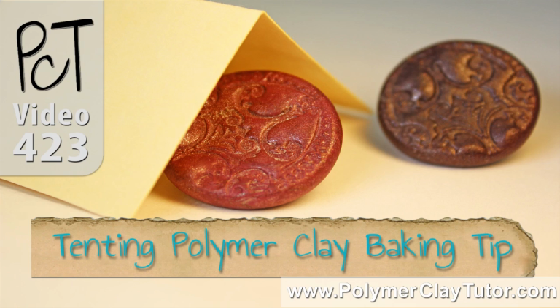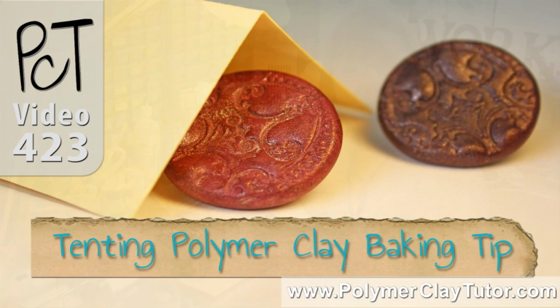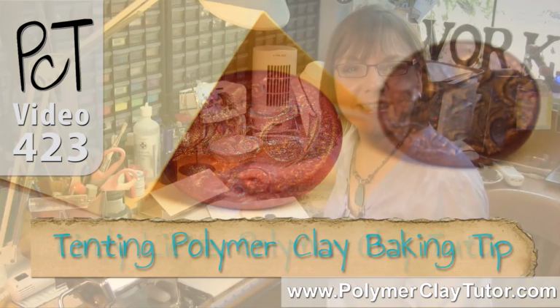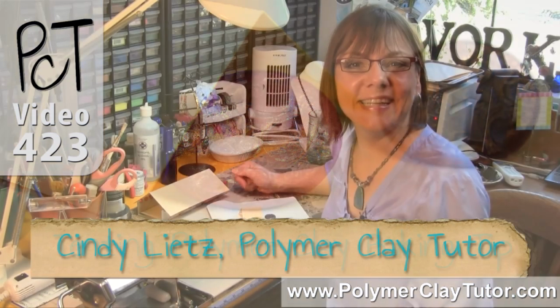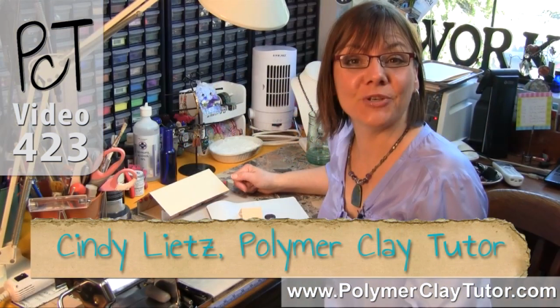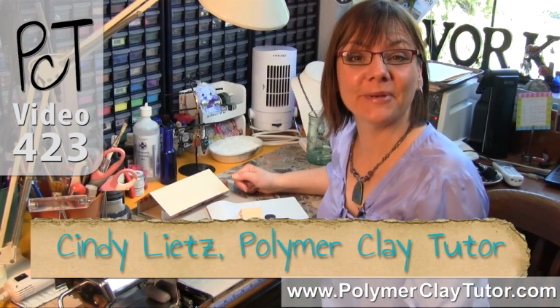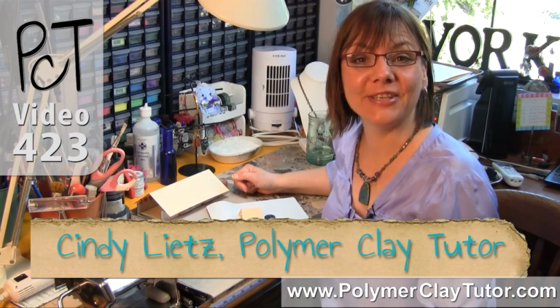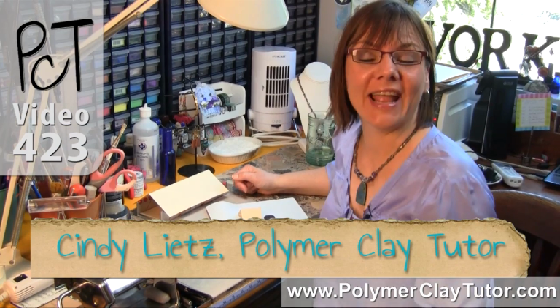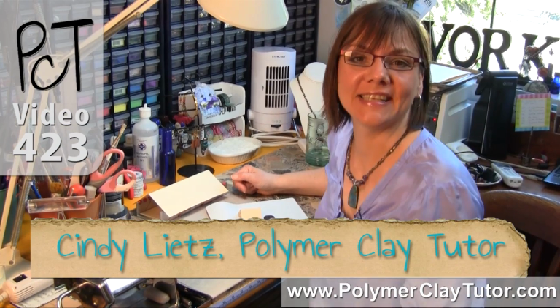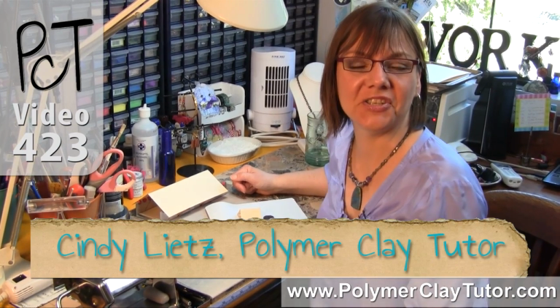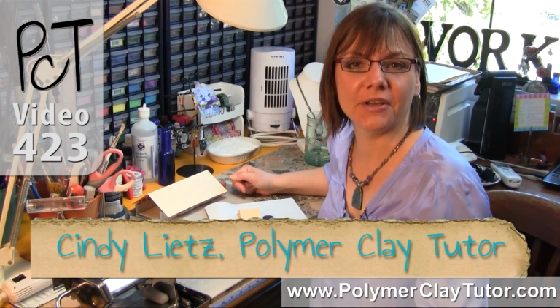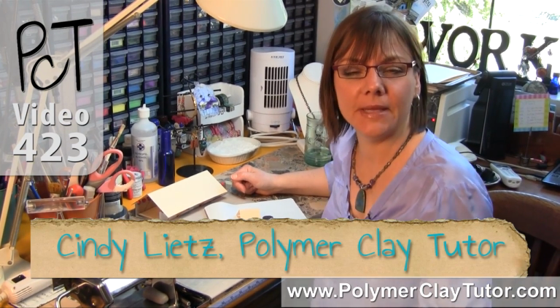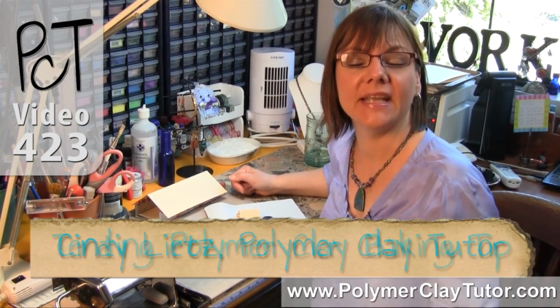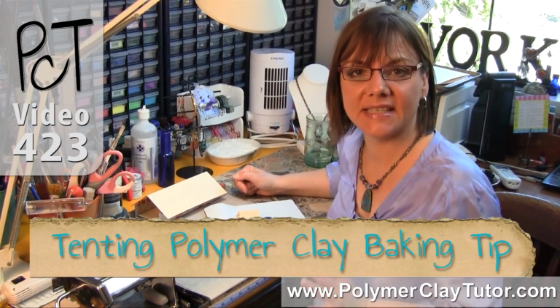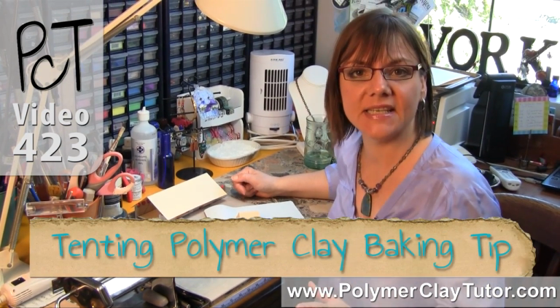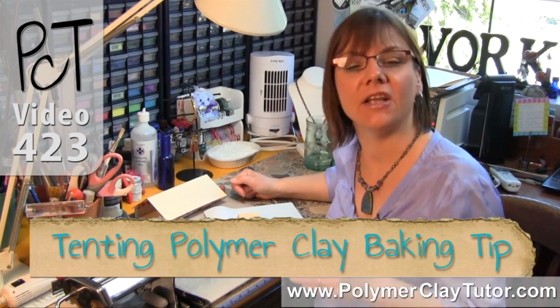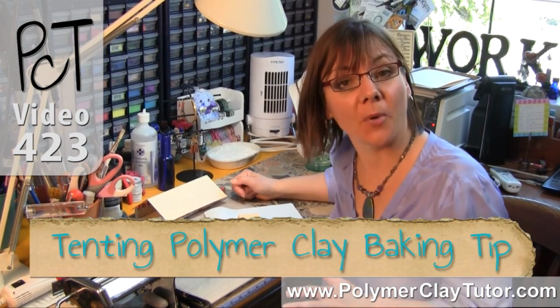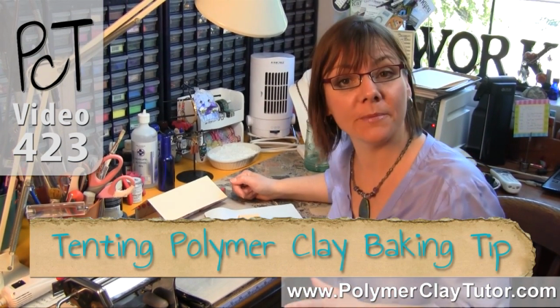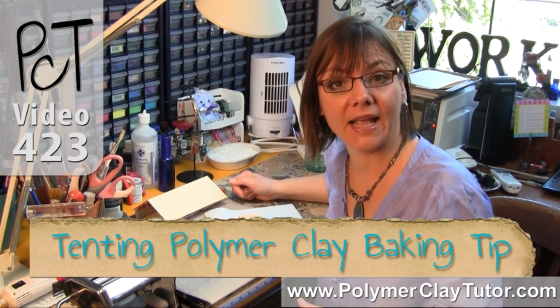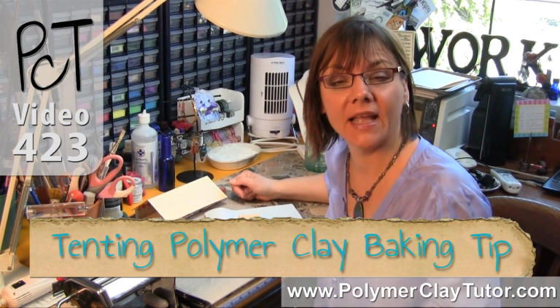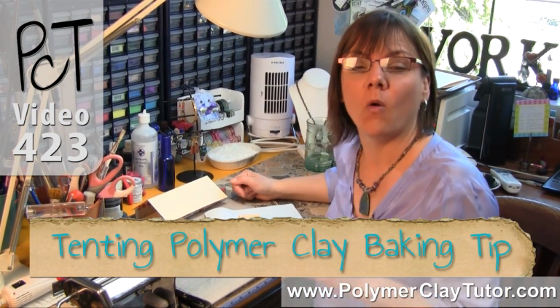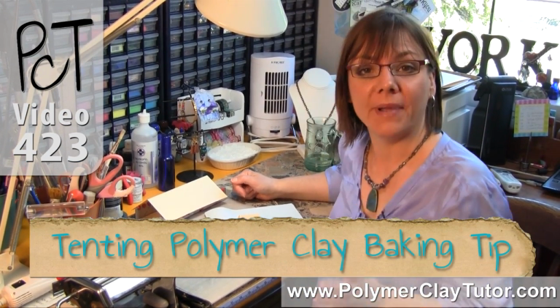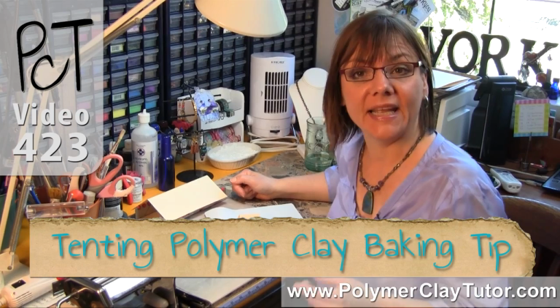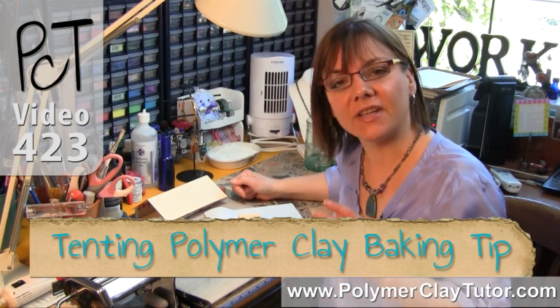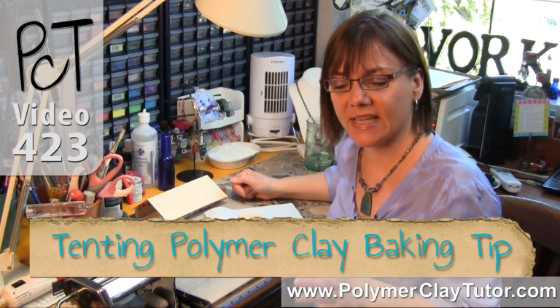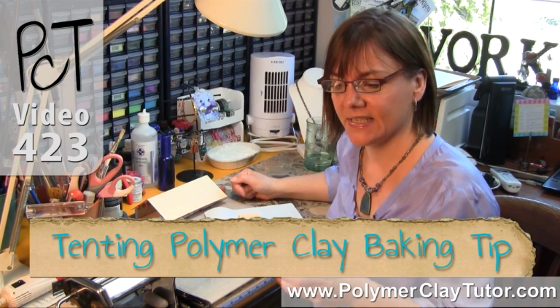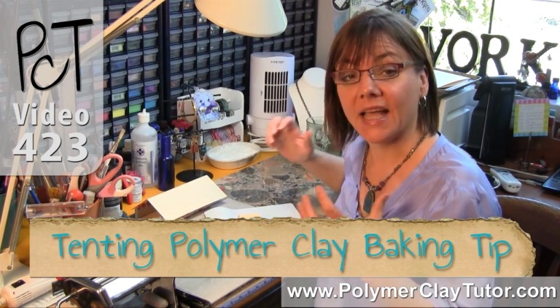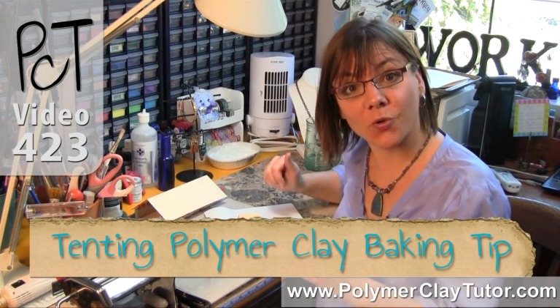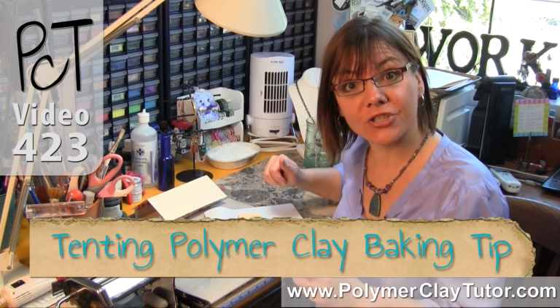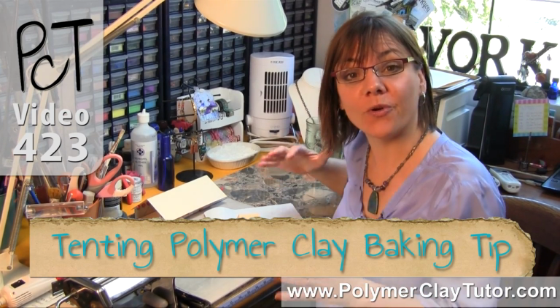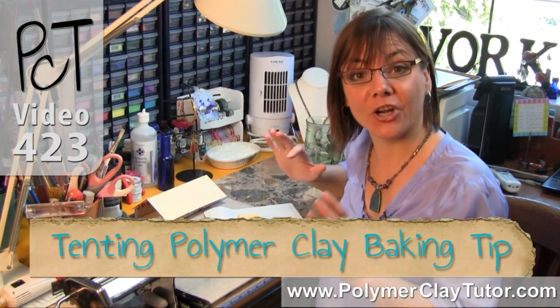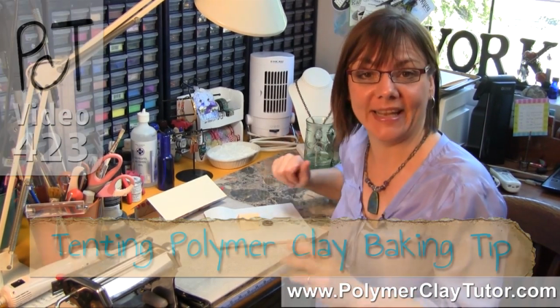Hi guys, it's Cindy and Leach, your Polymer Clay Tutor, and today's Studio Tip is tenting your polymer clay while baking so that it doesn't scorch or darken.